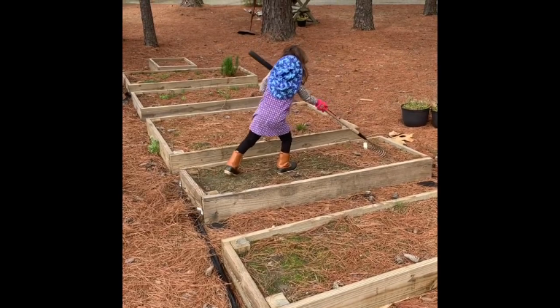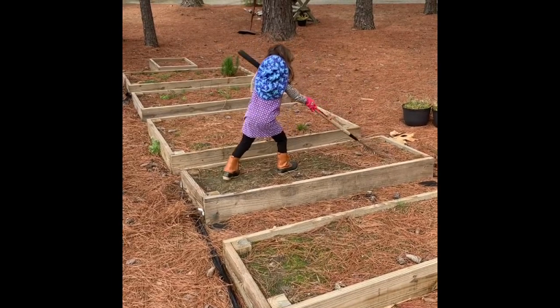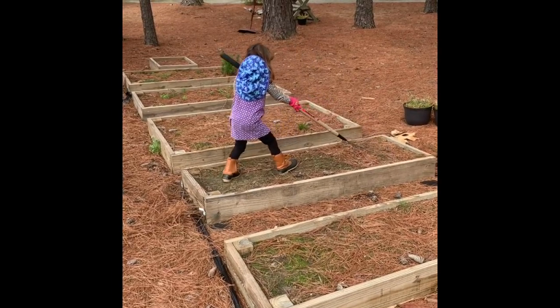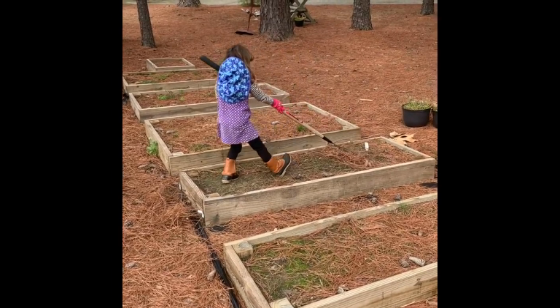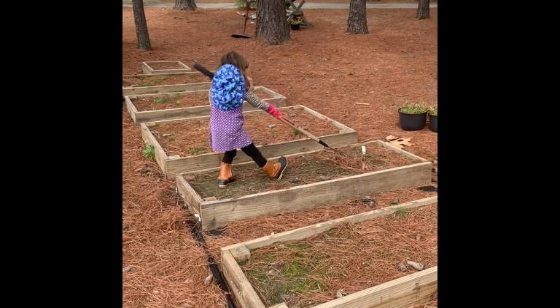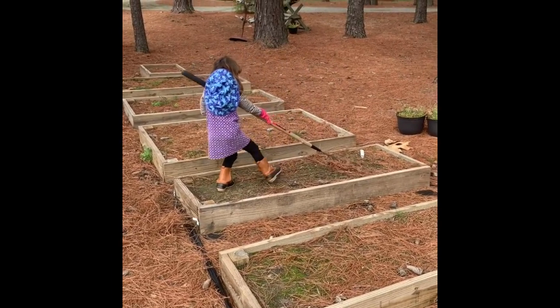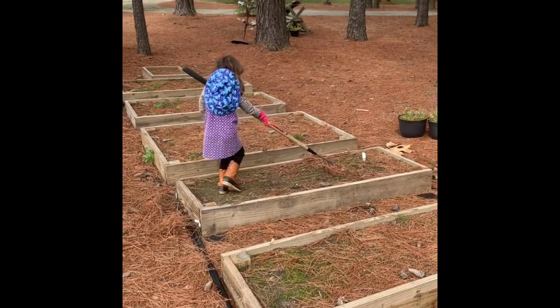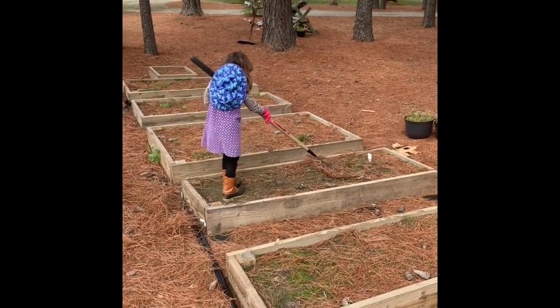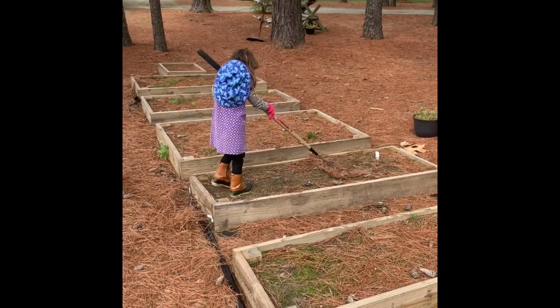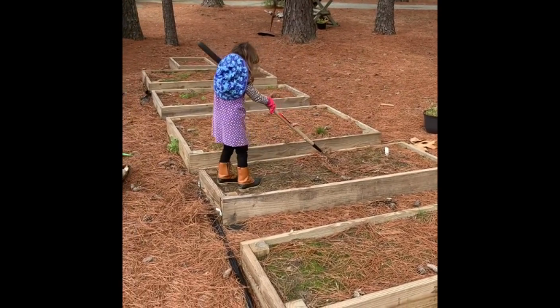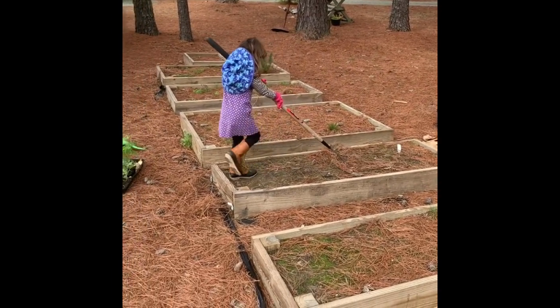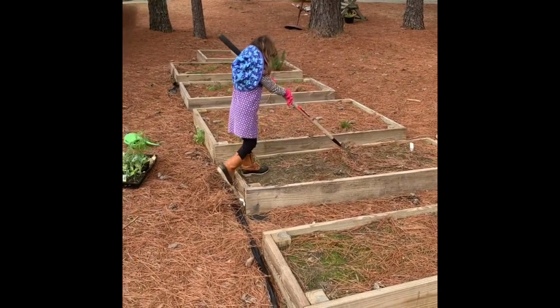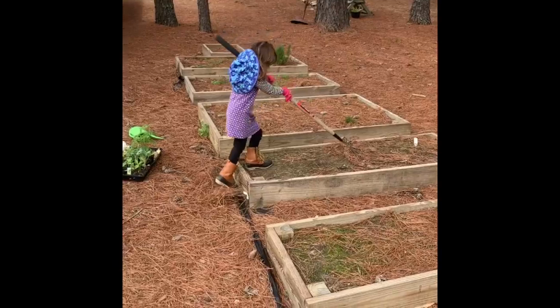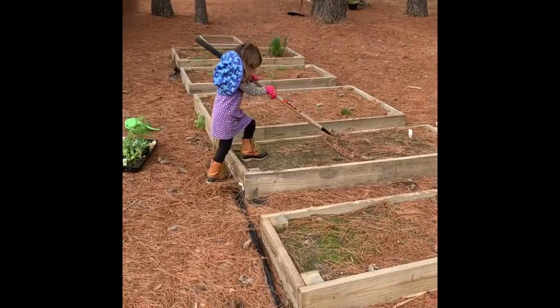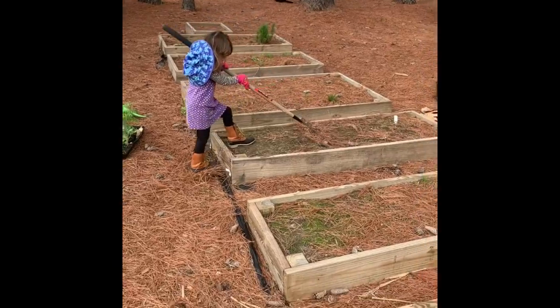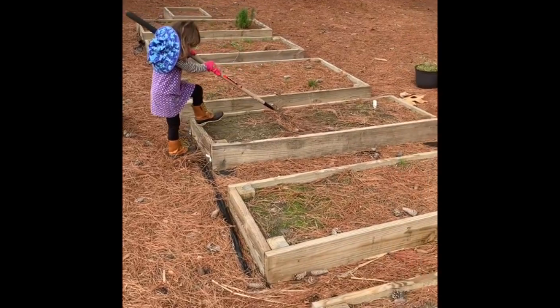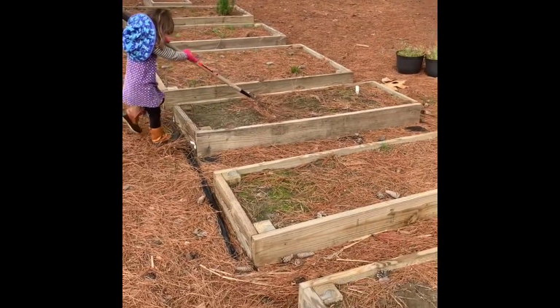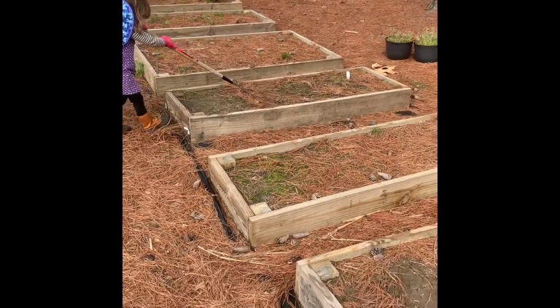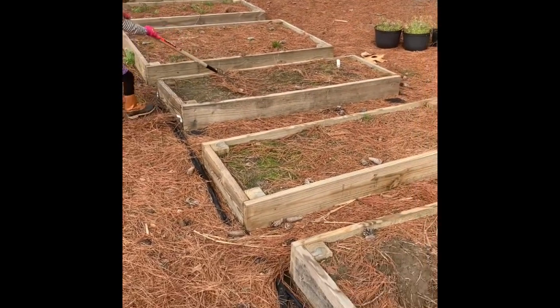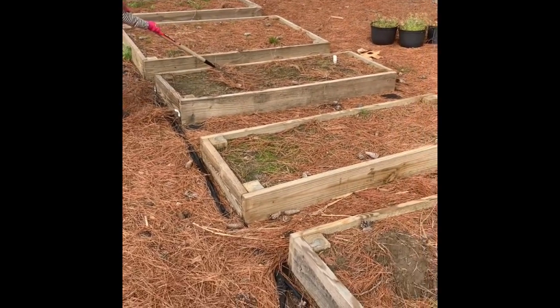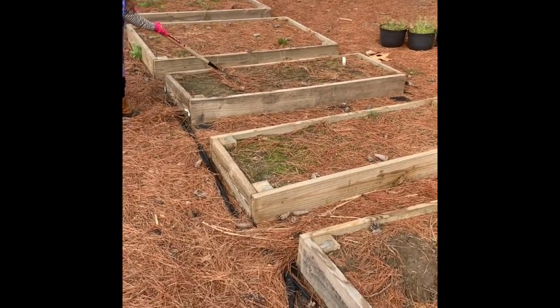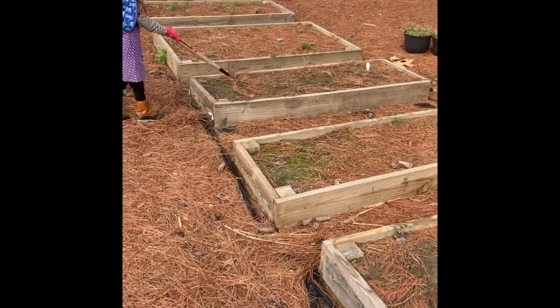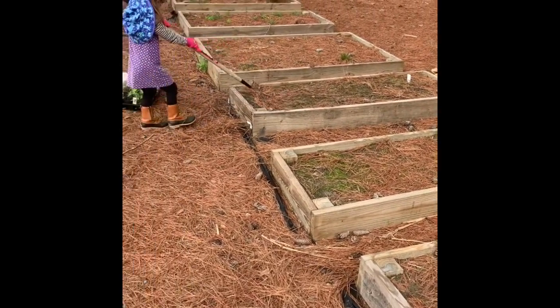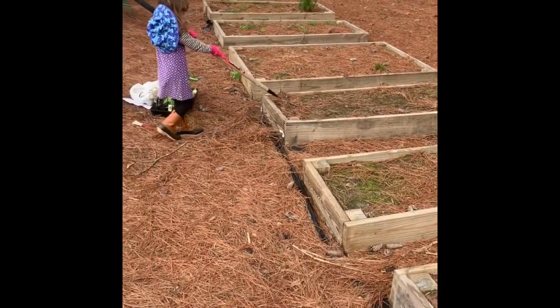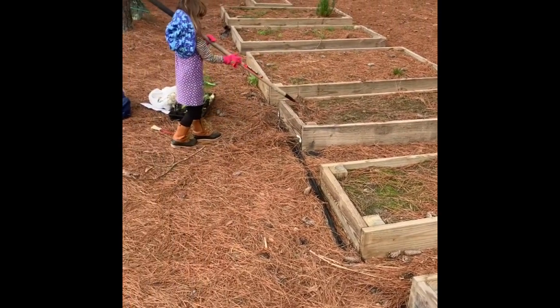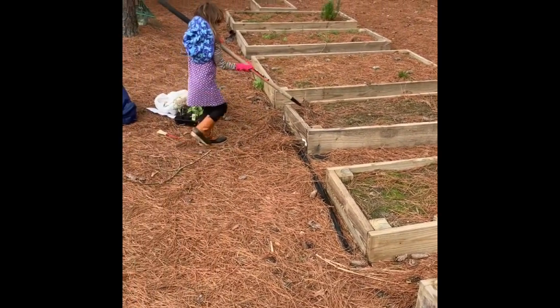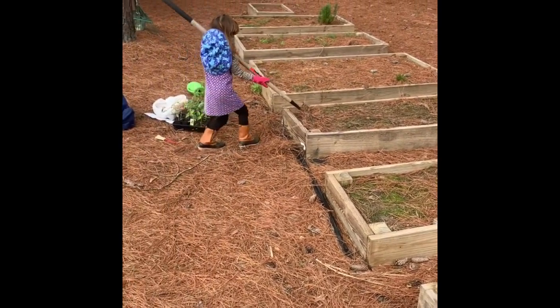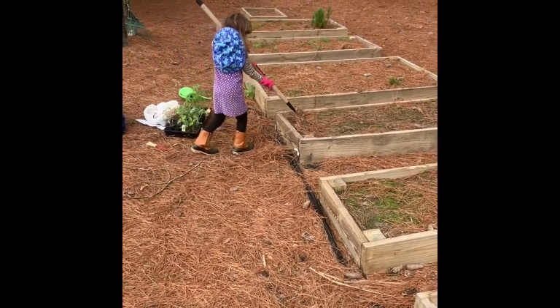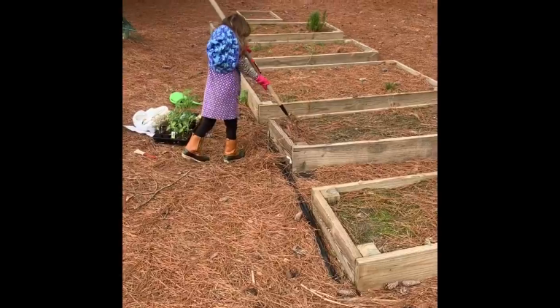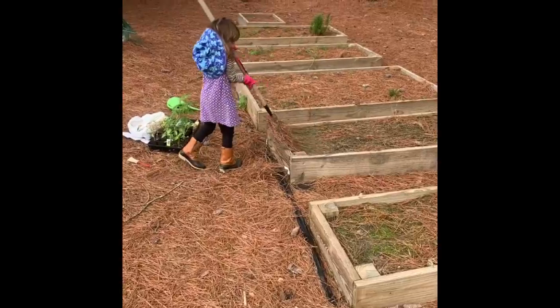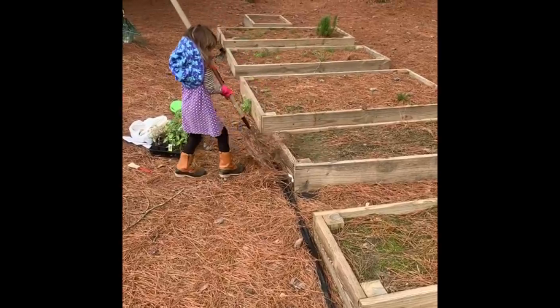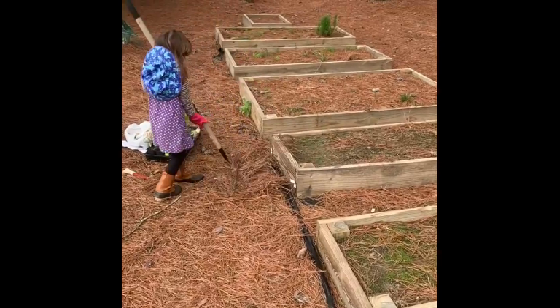Hello, we are here at the Tobacco Farm Life Museum. We are getting ready to work on our garden boxes. You can see I brought my helper, Audrey. She is here. She is getting the work started.